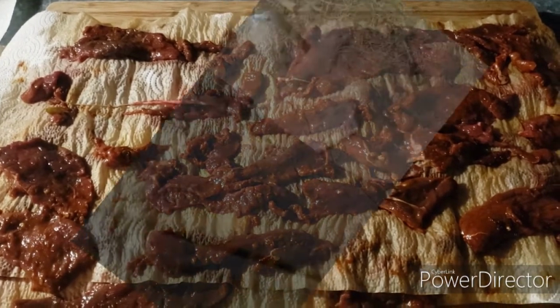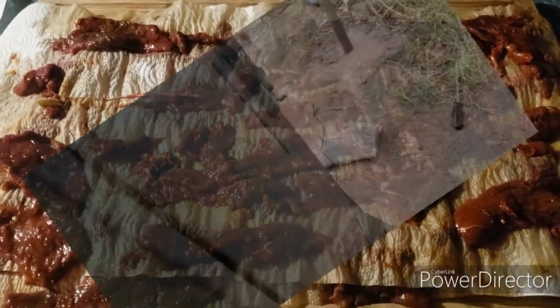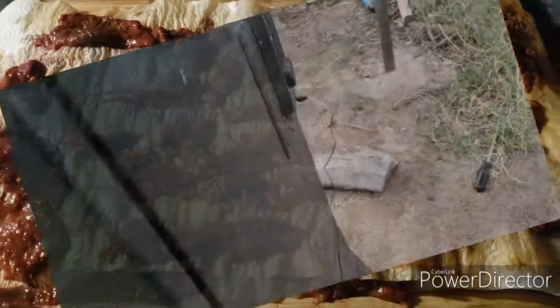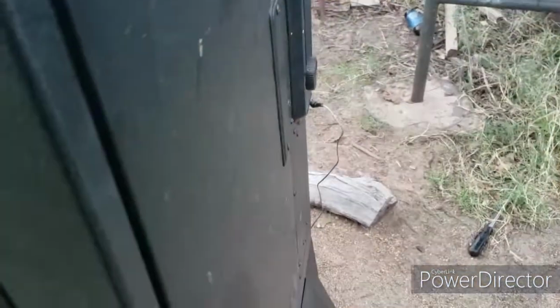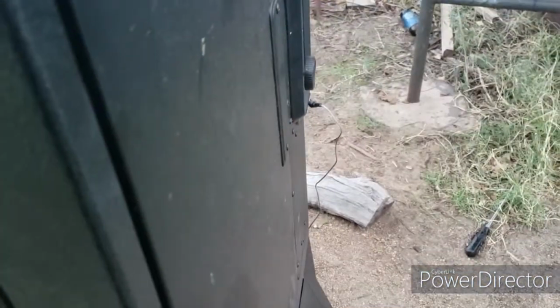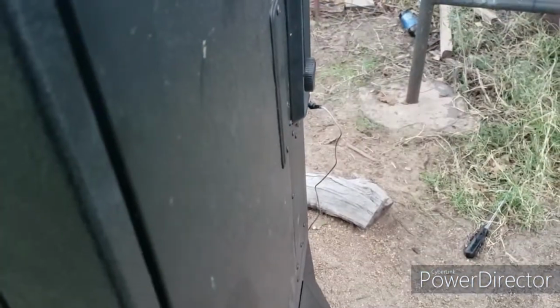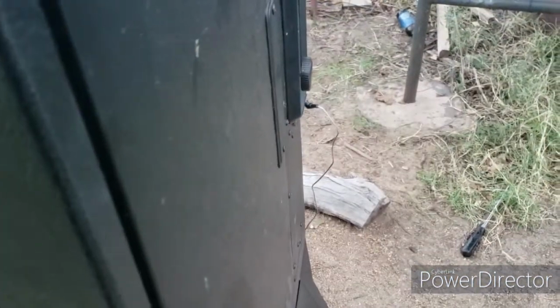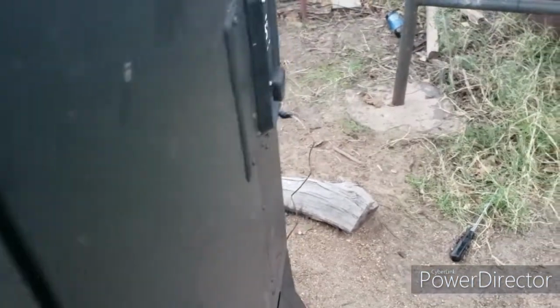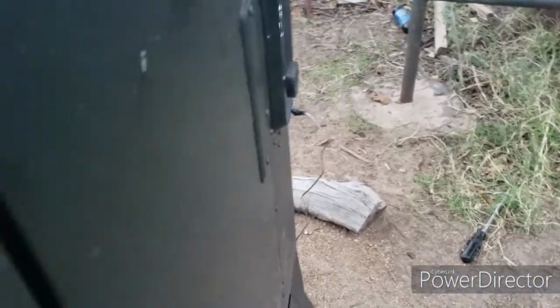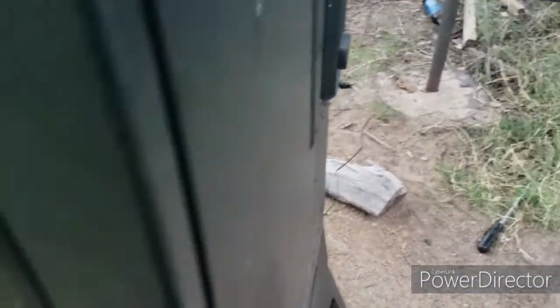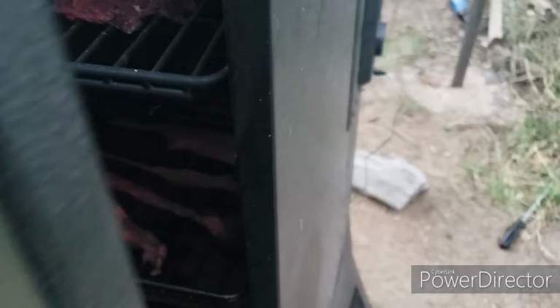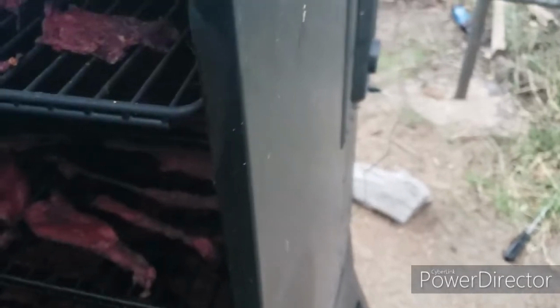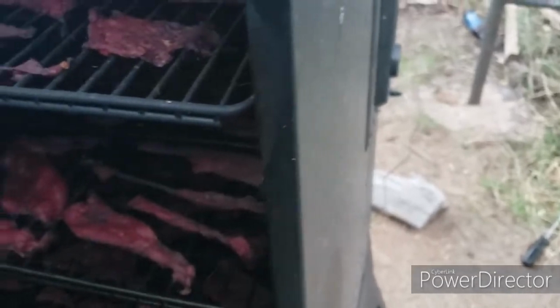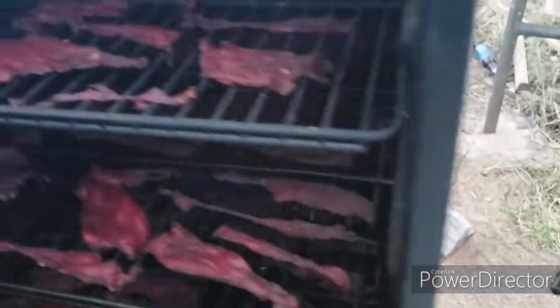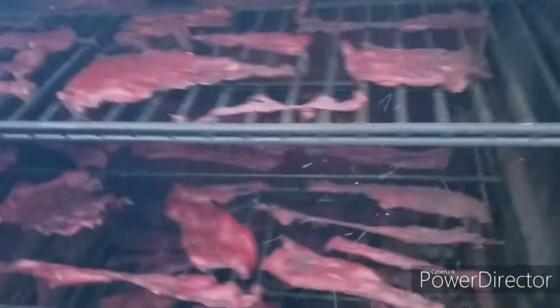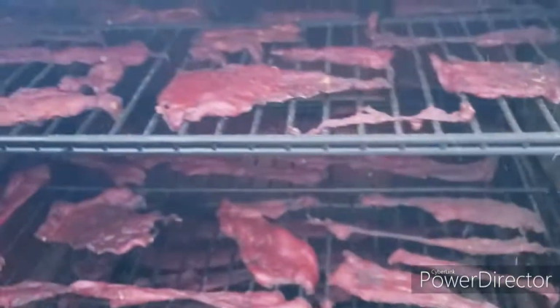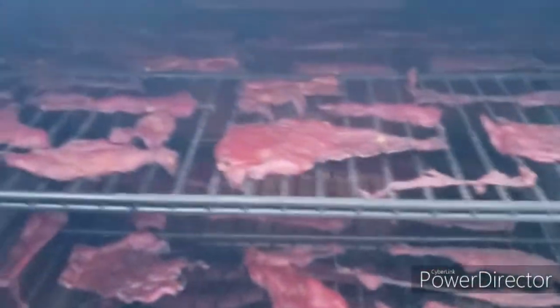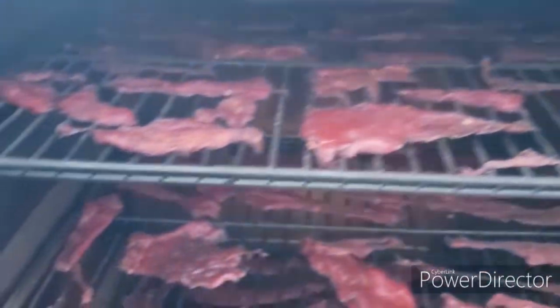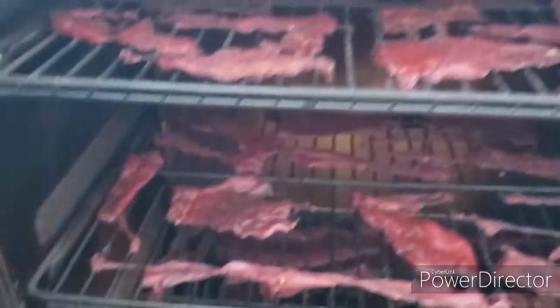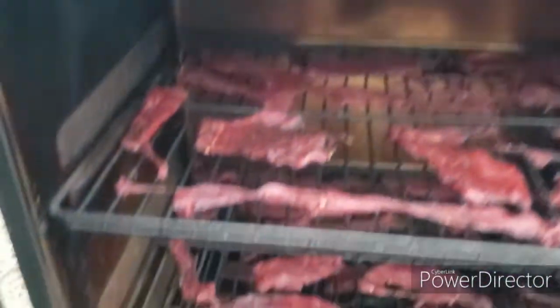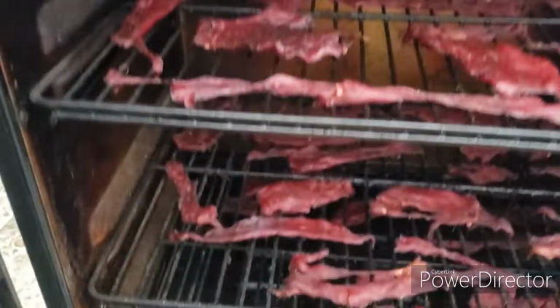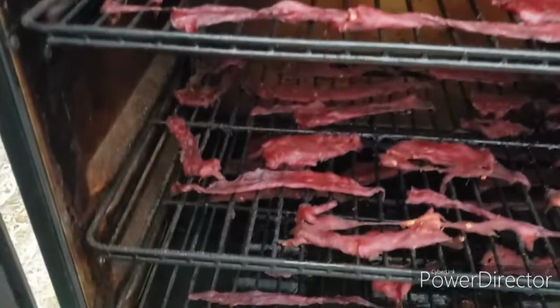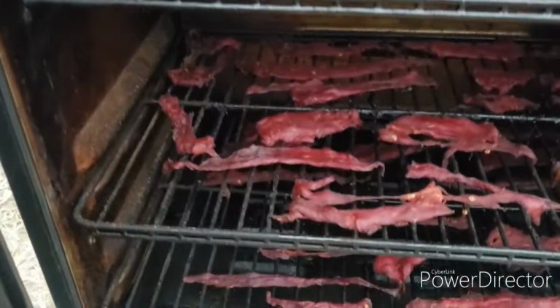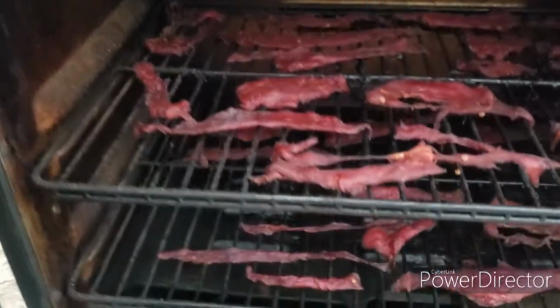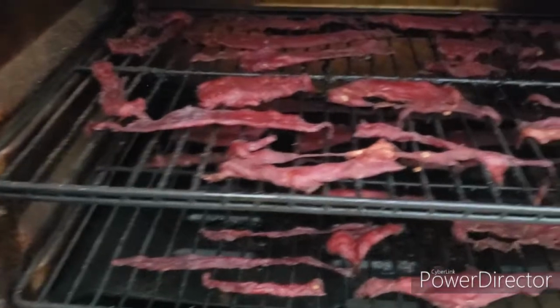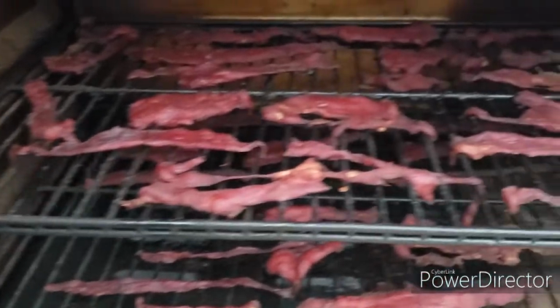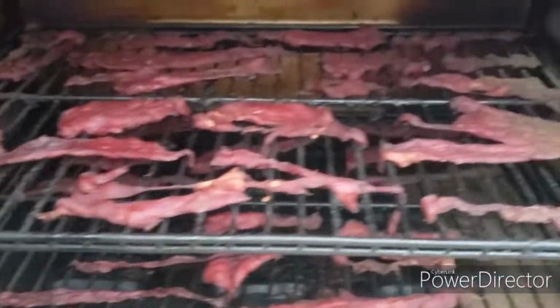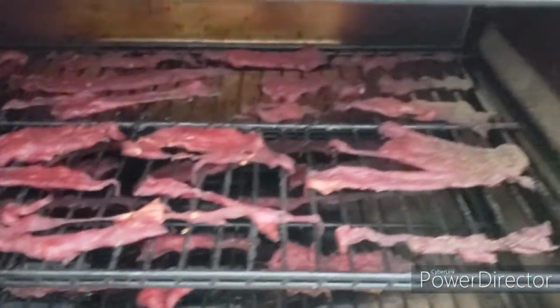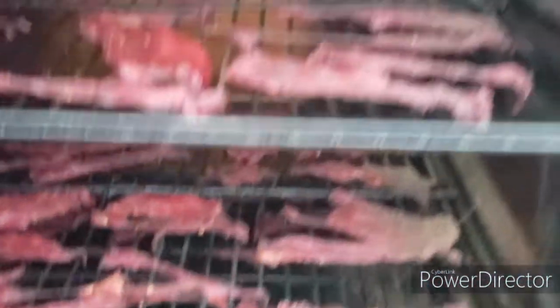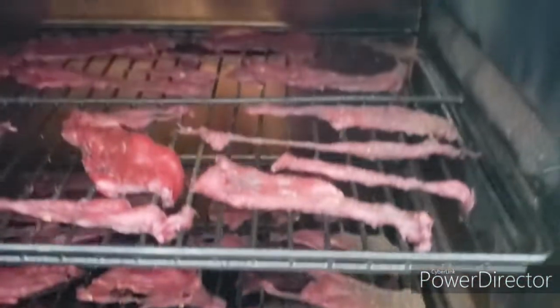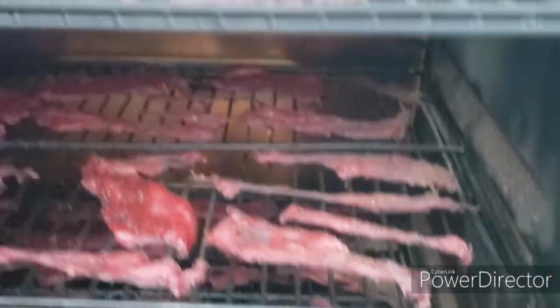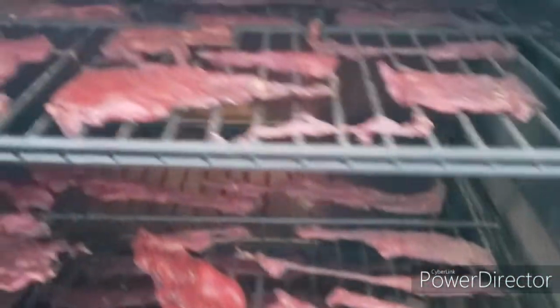Alright, here we are. Two and a half hours in, we've got the jerky just placed out on the trays and we're smoking it.